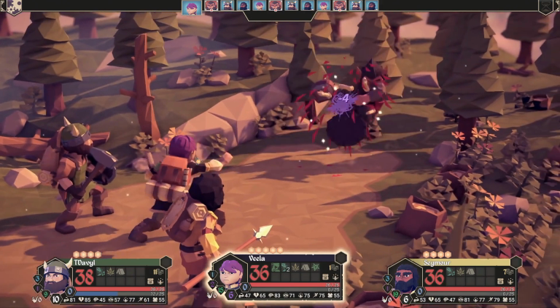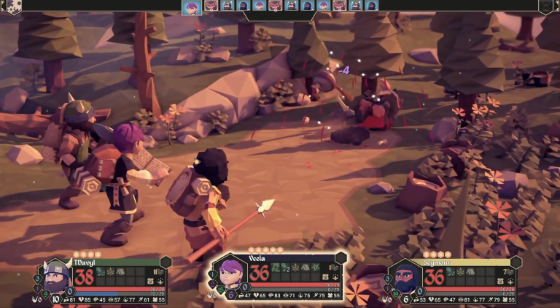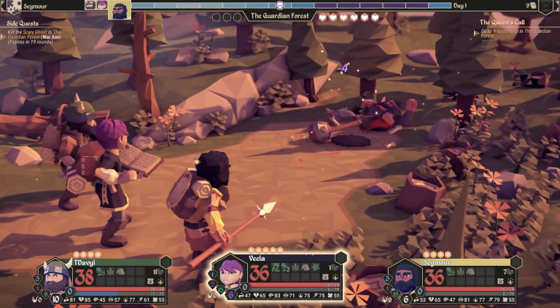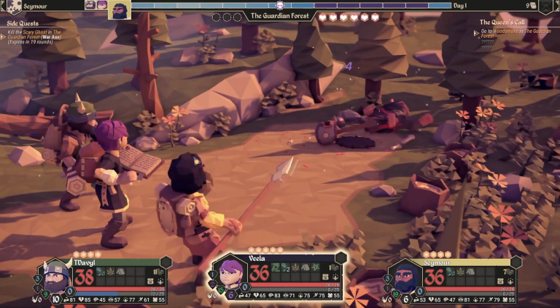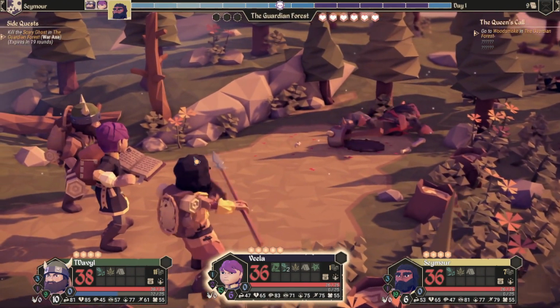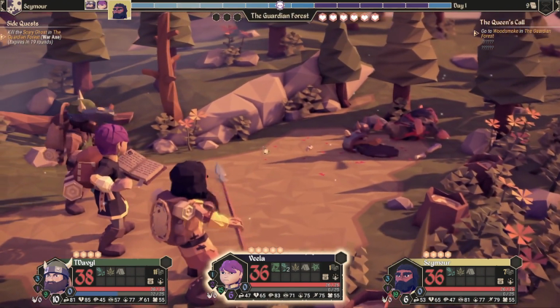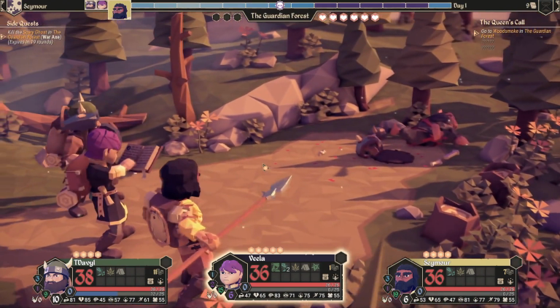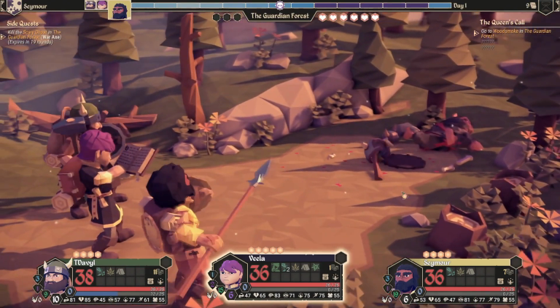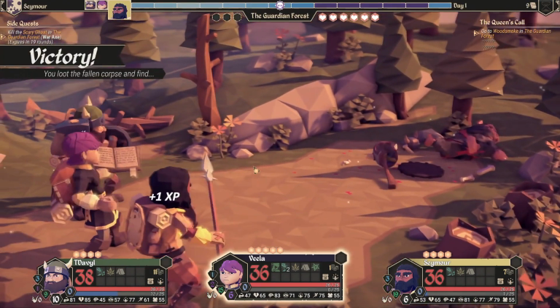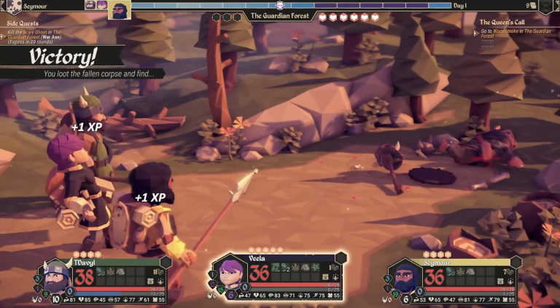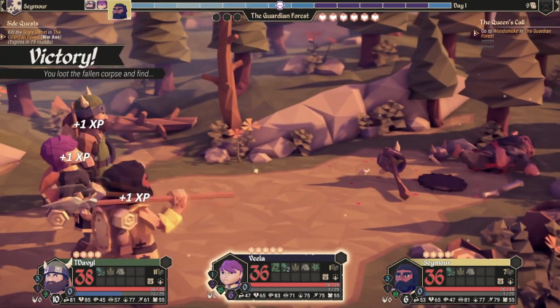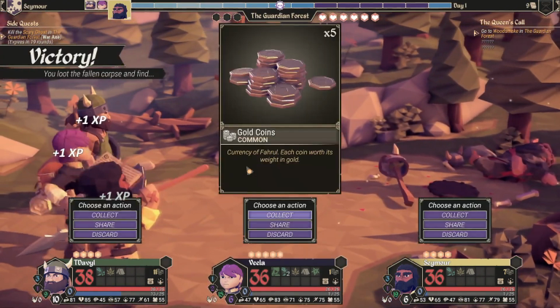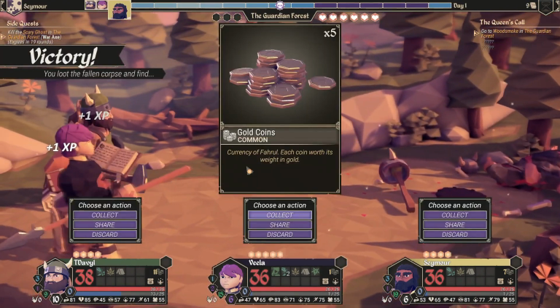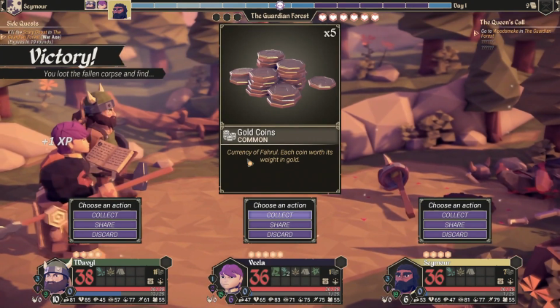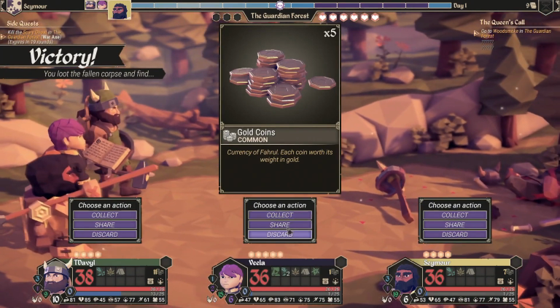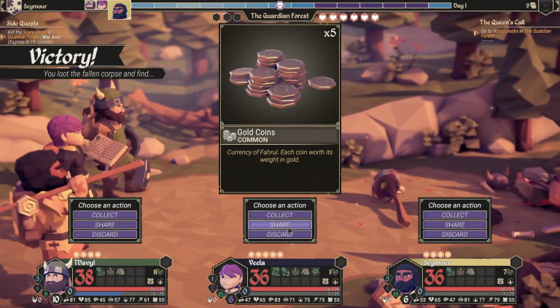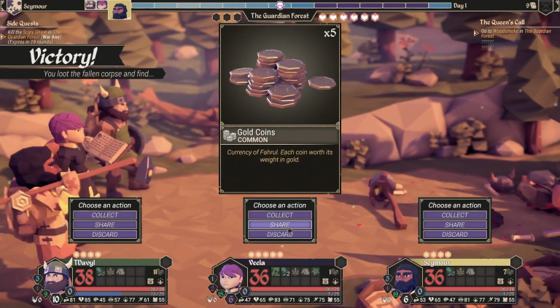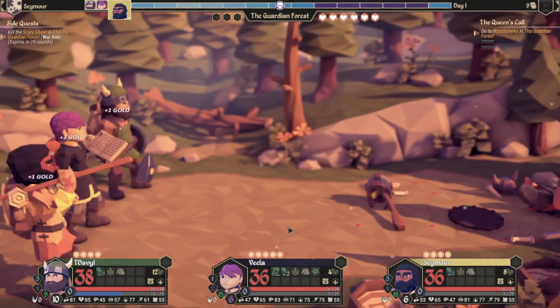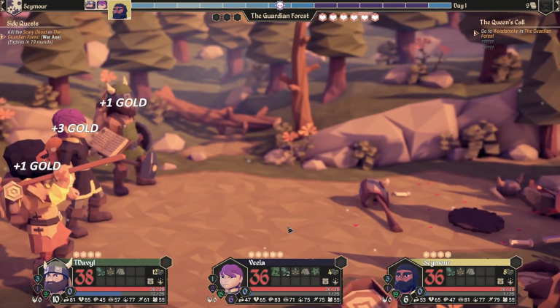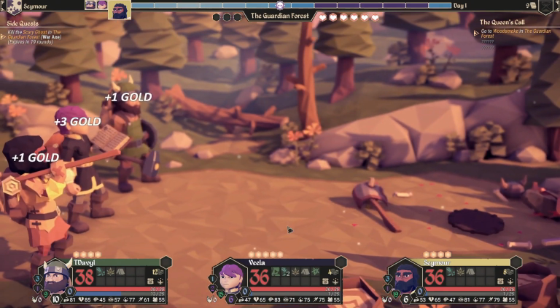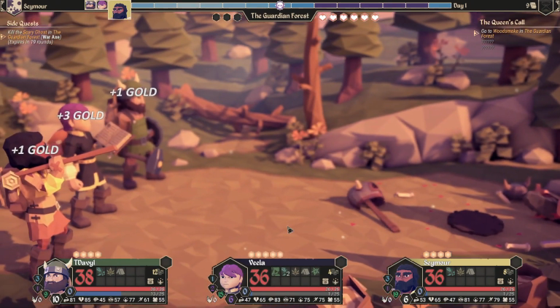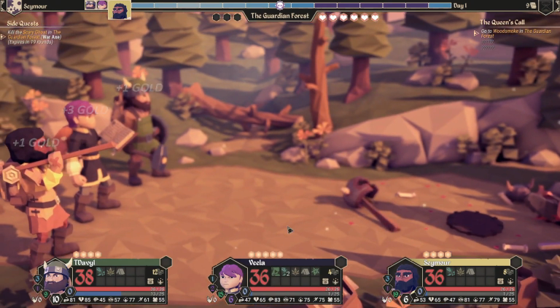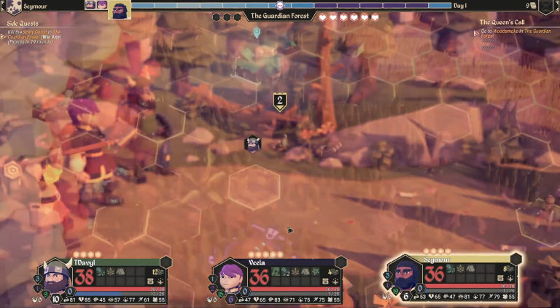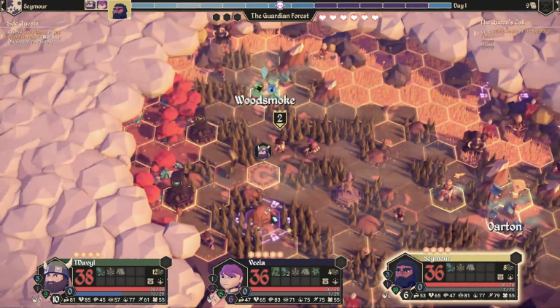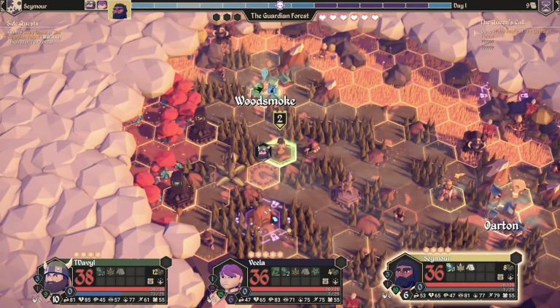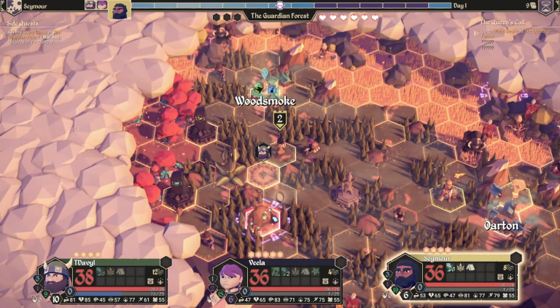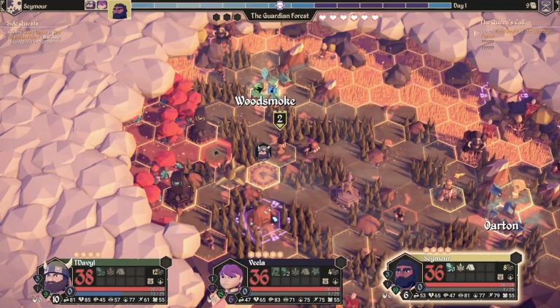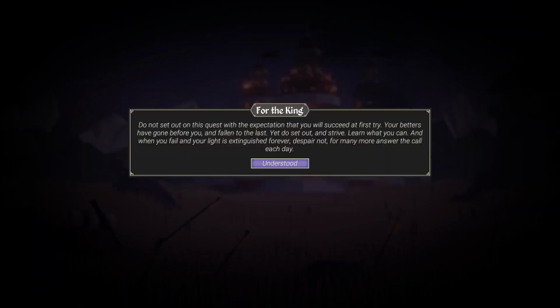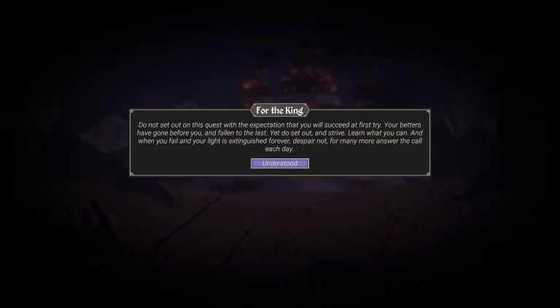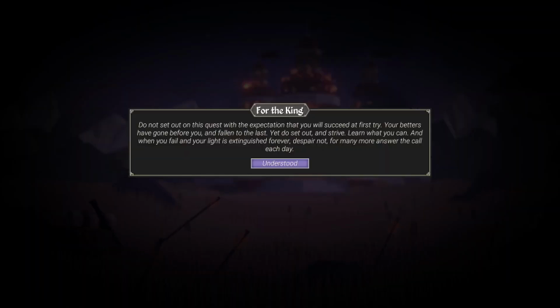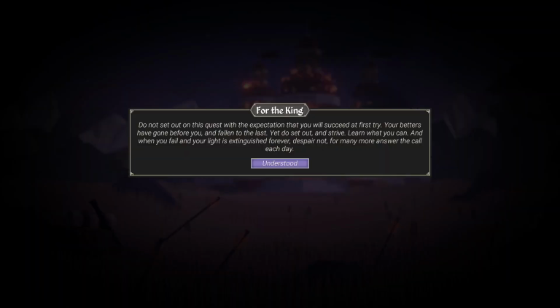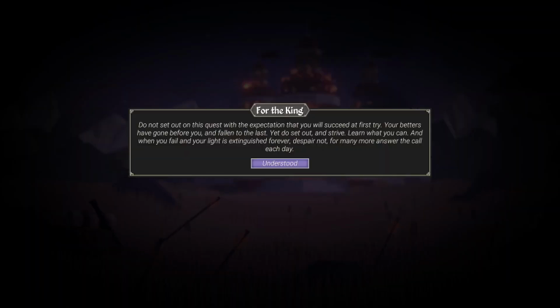This is going to be an intro episode where we will be covering team composition, base stats, and the lore store. But before we start that, we need to remind ourselves of one little screen — the screen that appears when you load up the game.